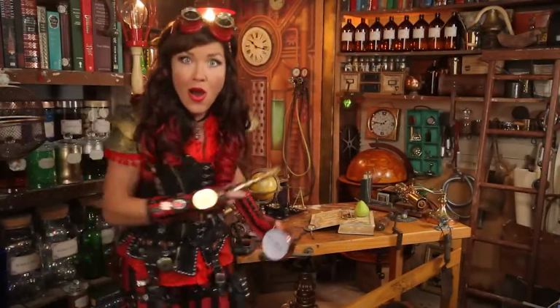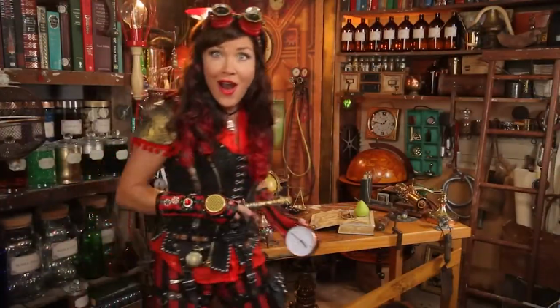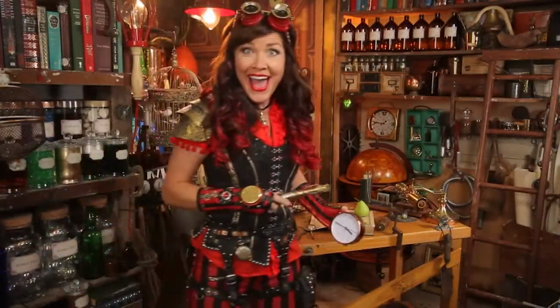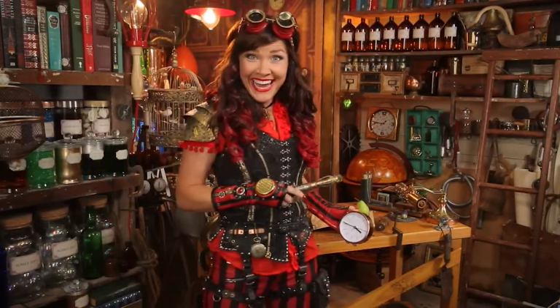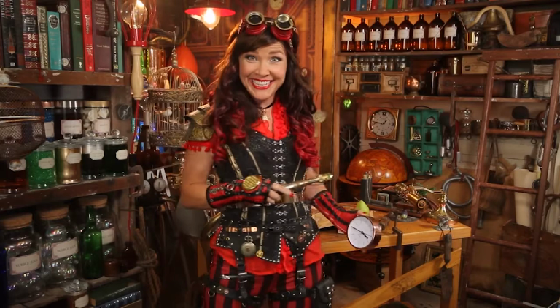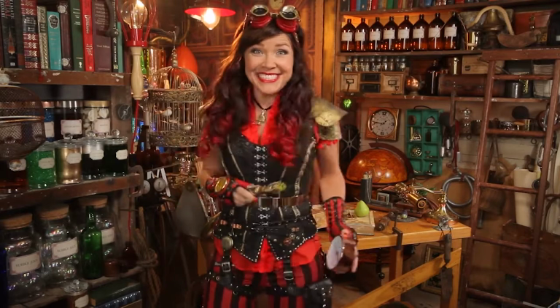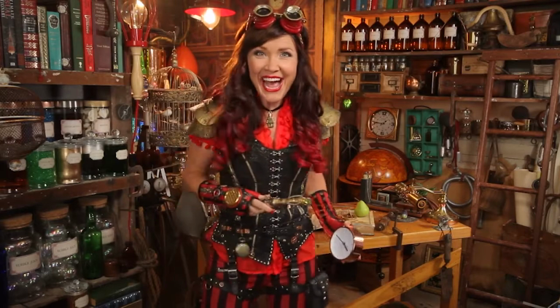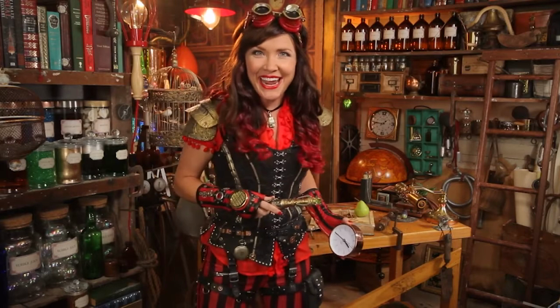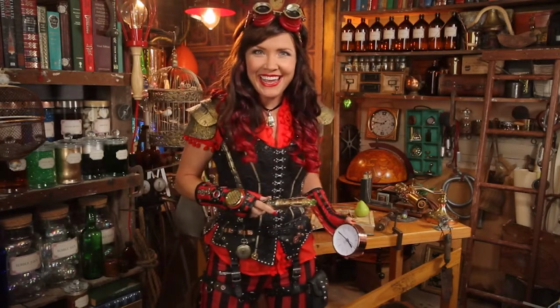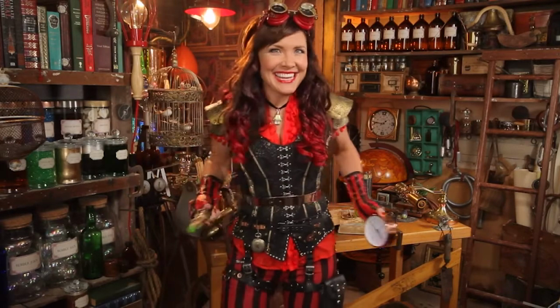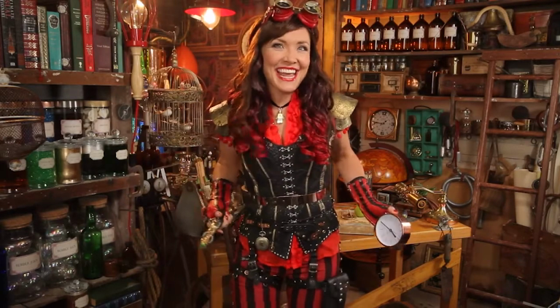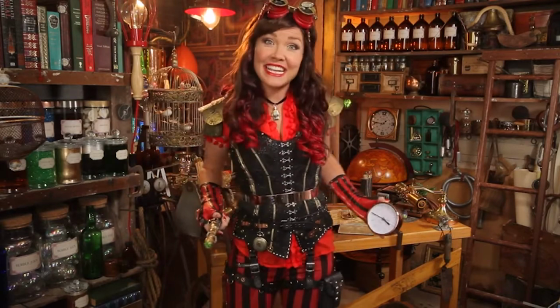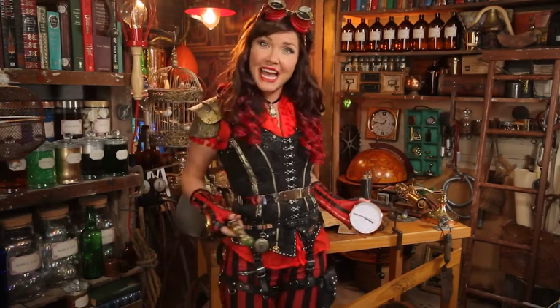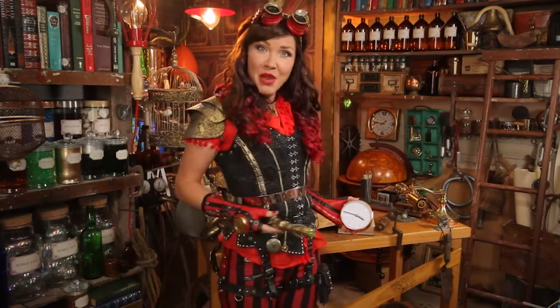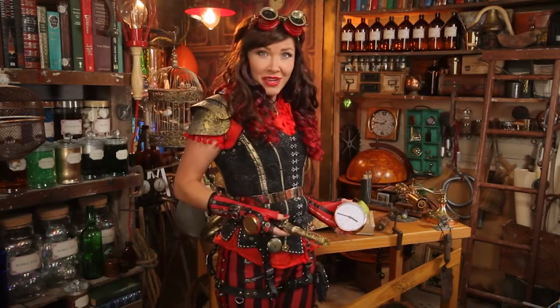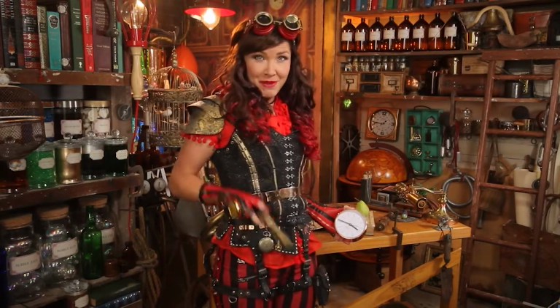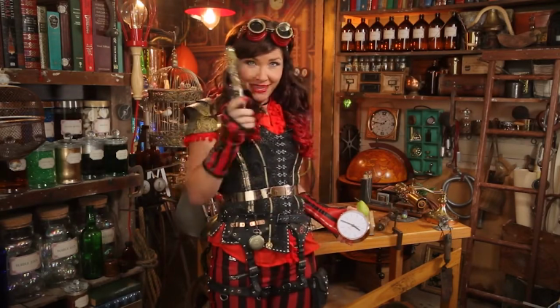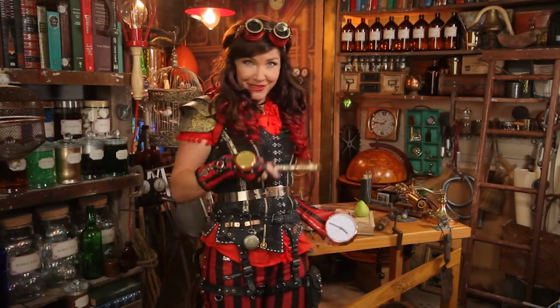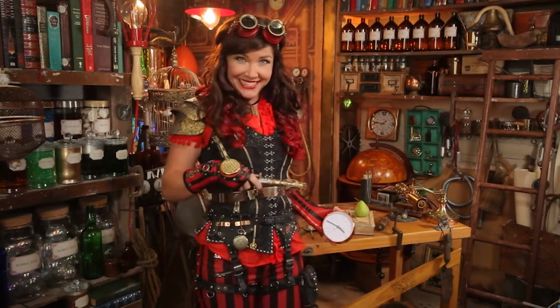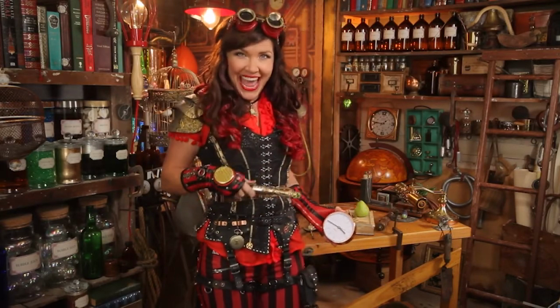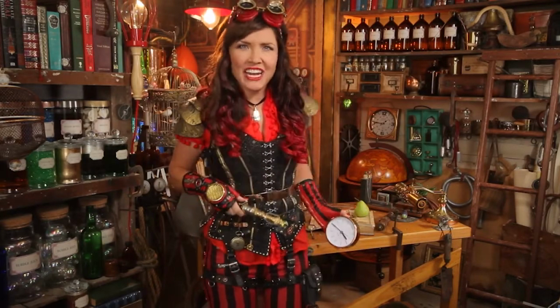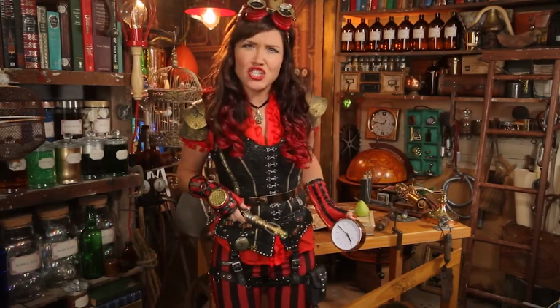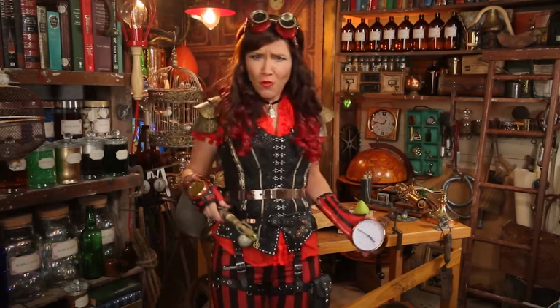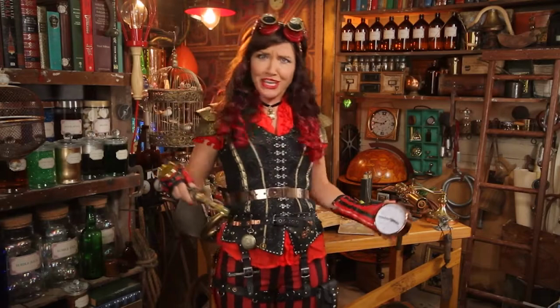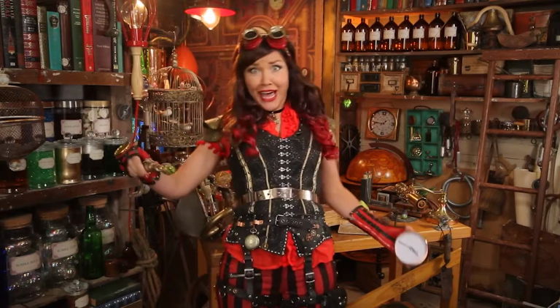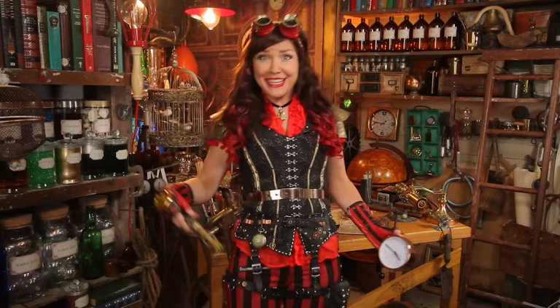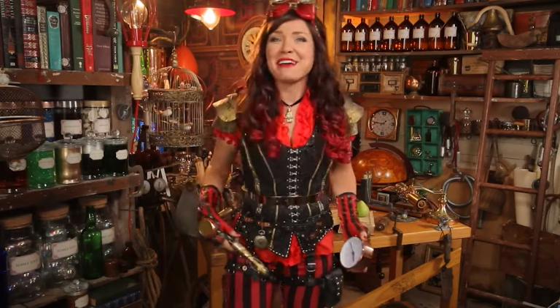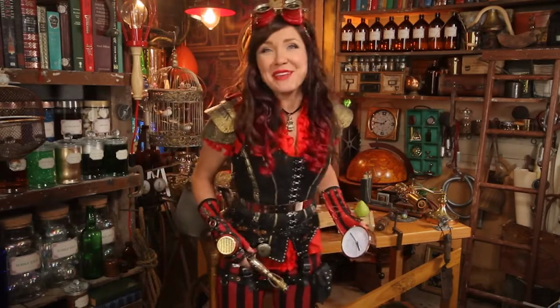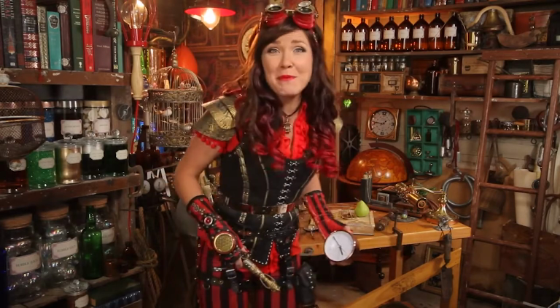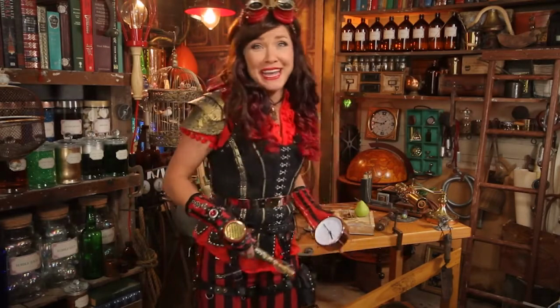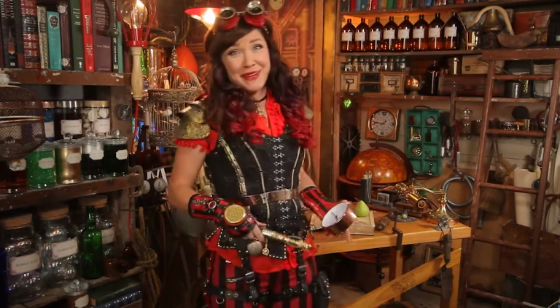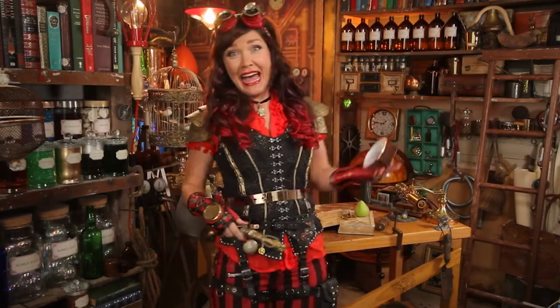Hey hey tinkerers, I'm Nae Nae and today on Tinker Time we are going to be making plastic, and on Show Me Your Guts we're going to be opening up an alarm clock.